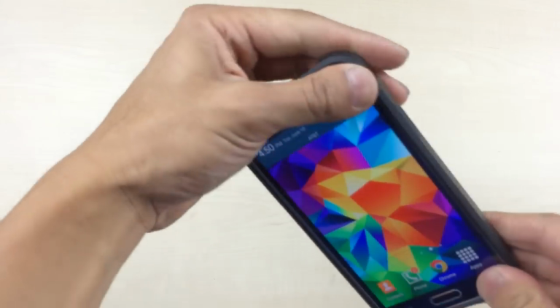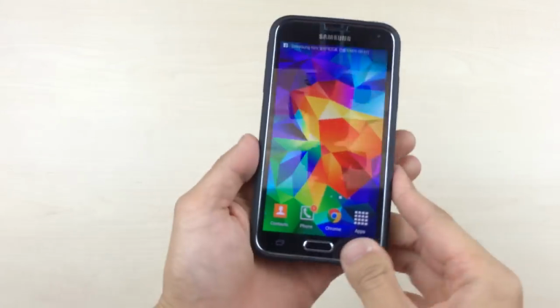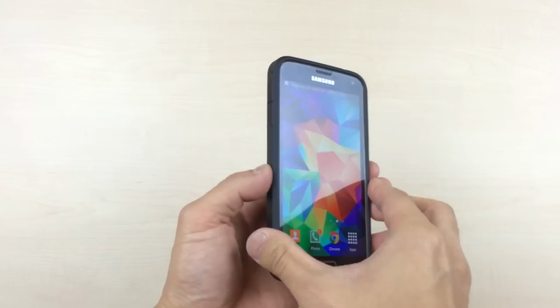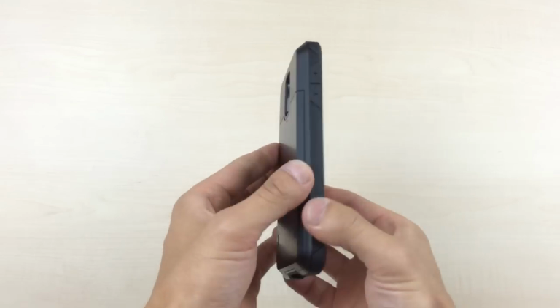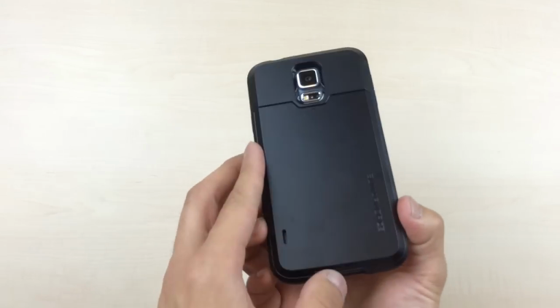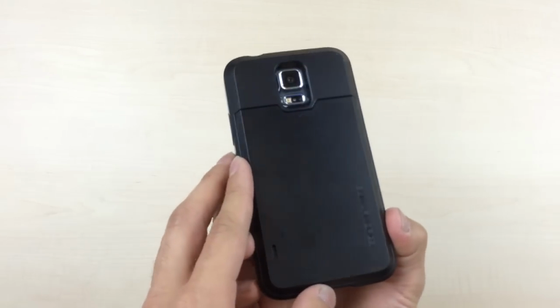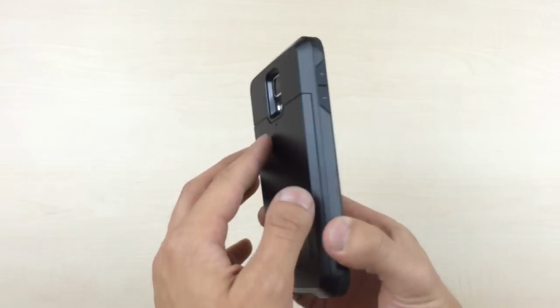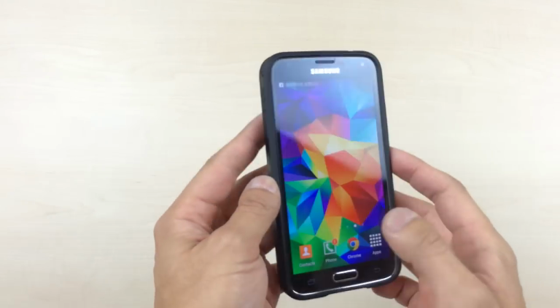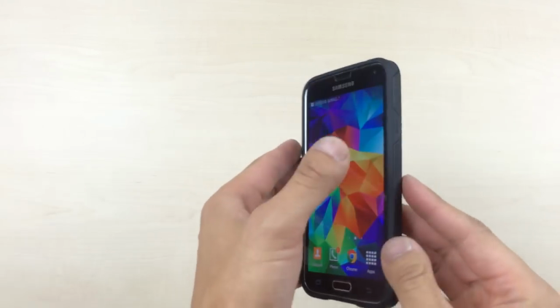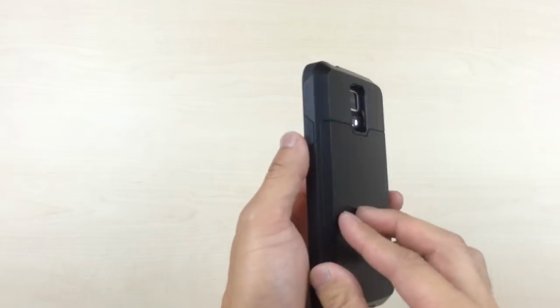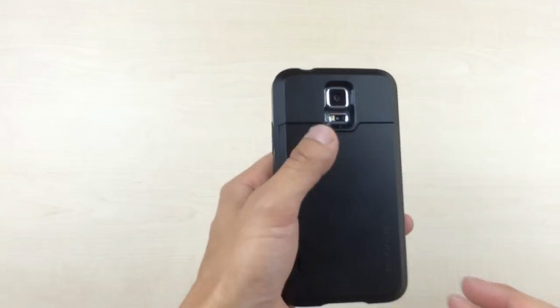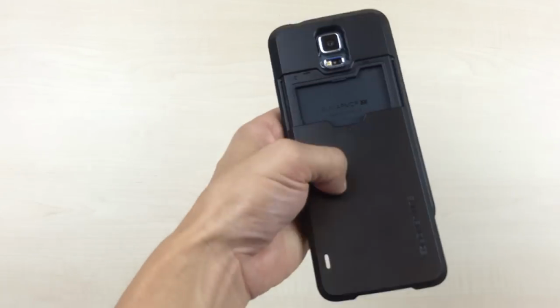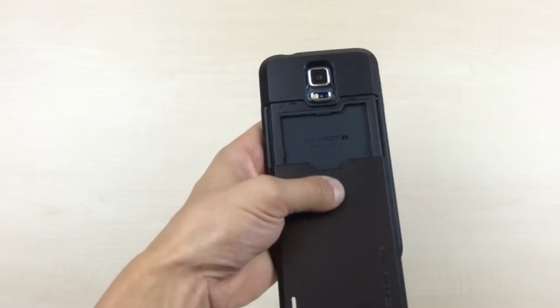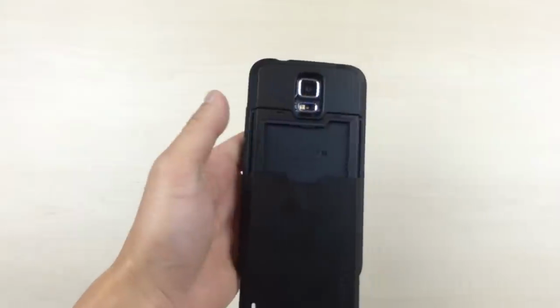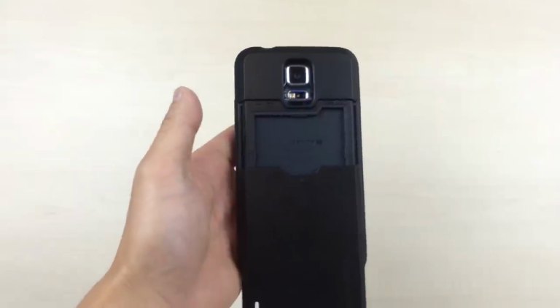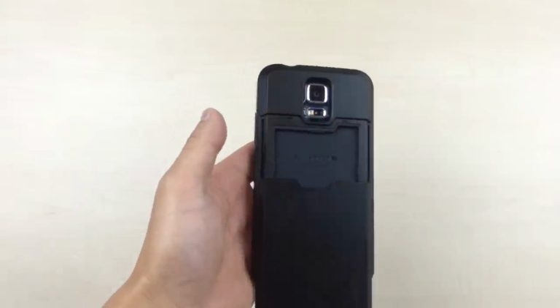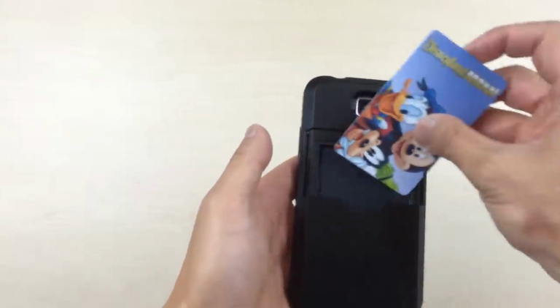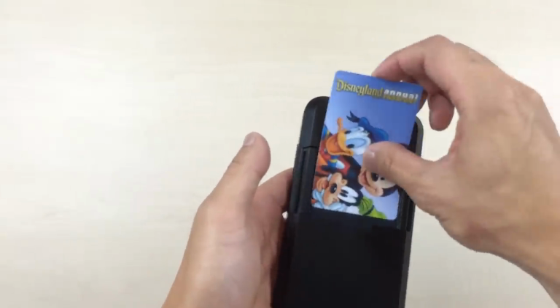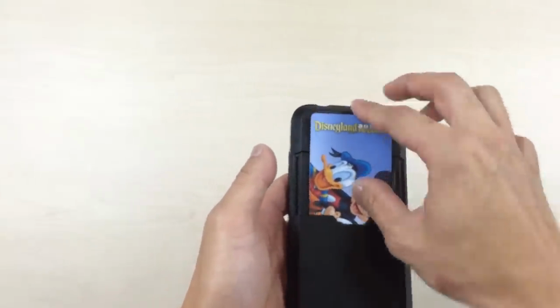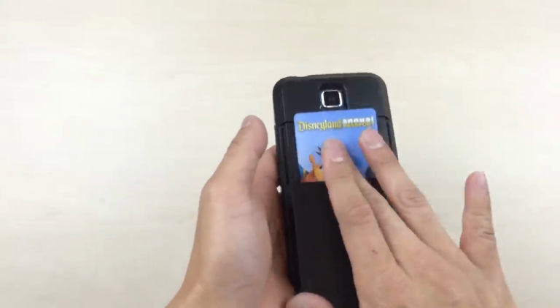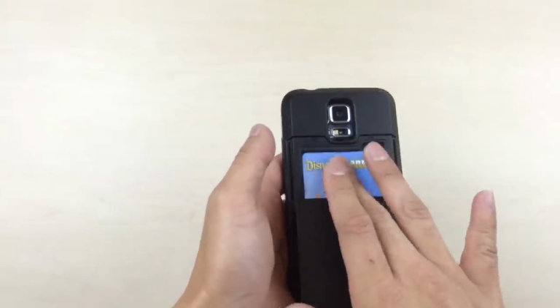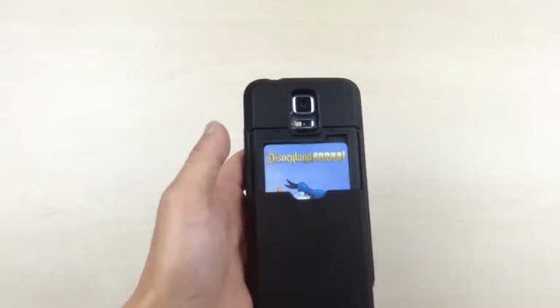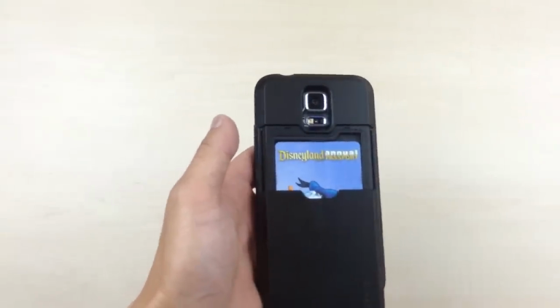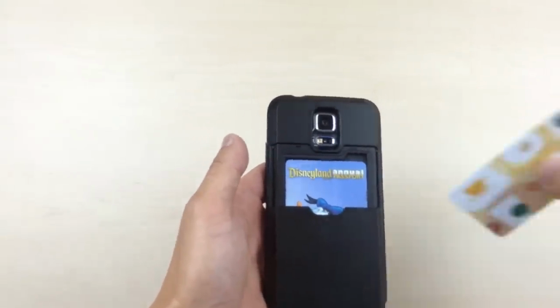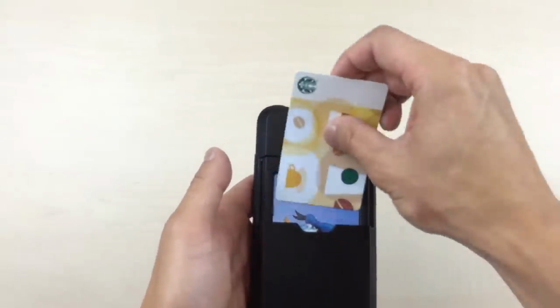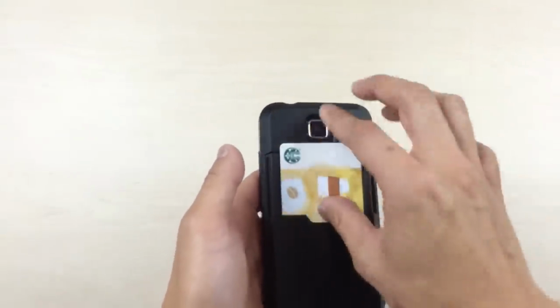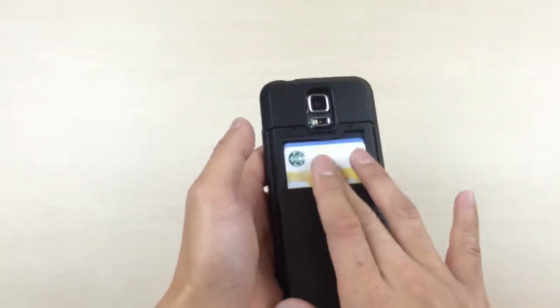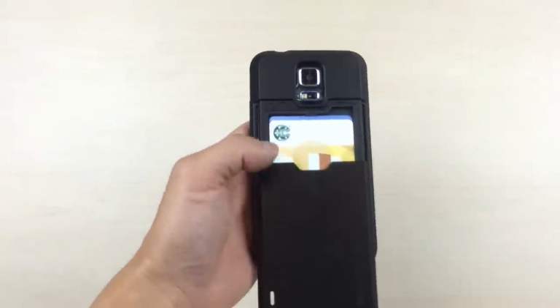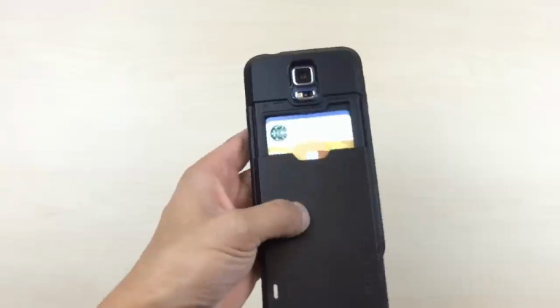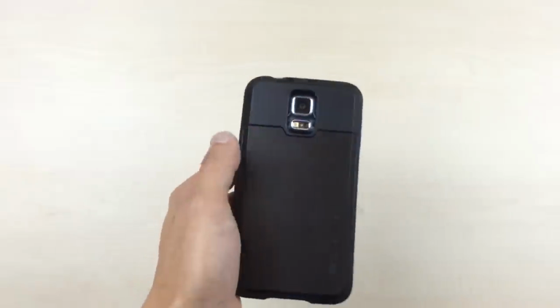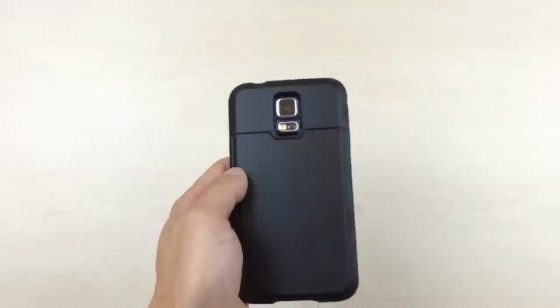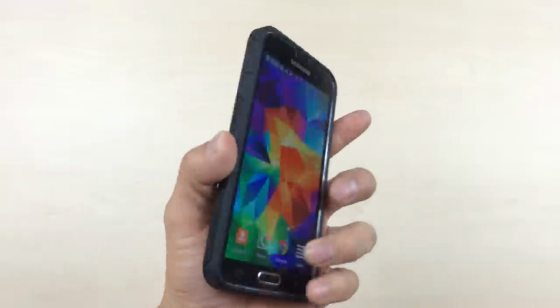Pop that right back in — really easy to do, and it fits really well. Slide that open with one finger, no problem. One card, two cards, and you're ready to go.